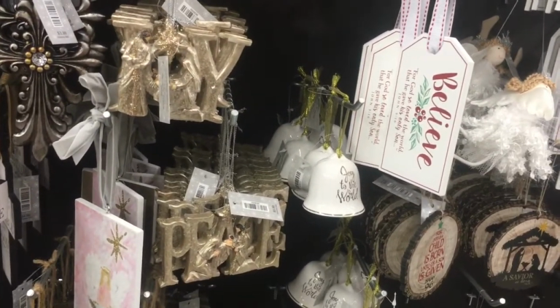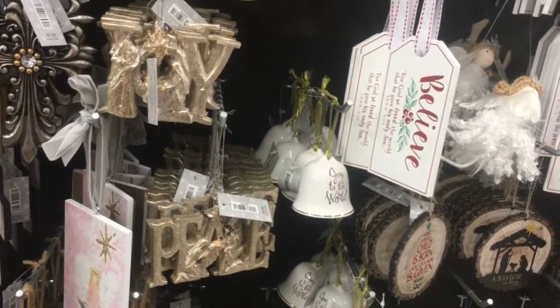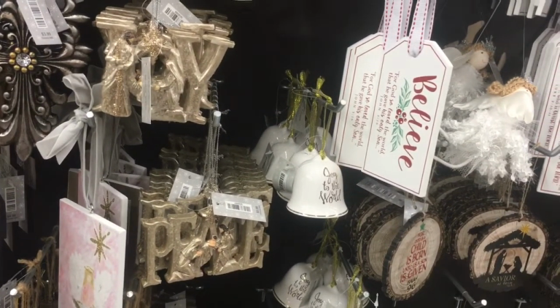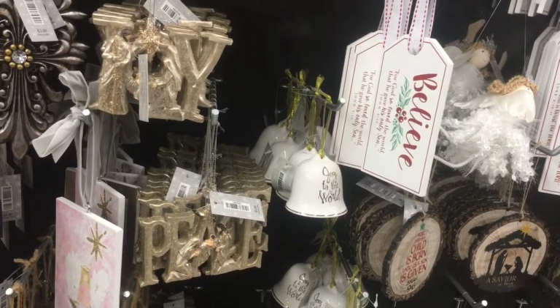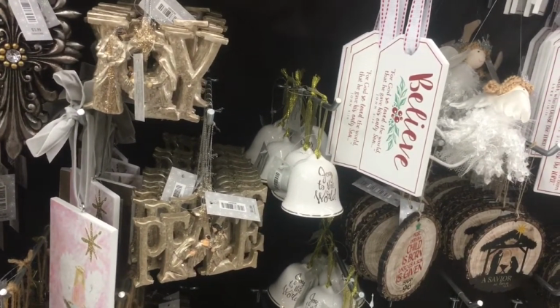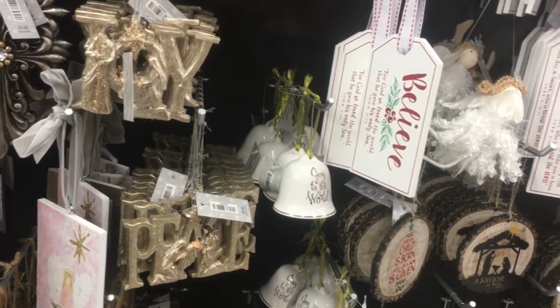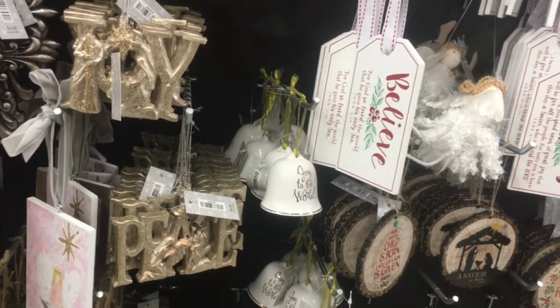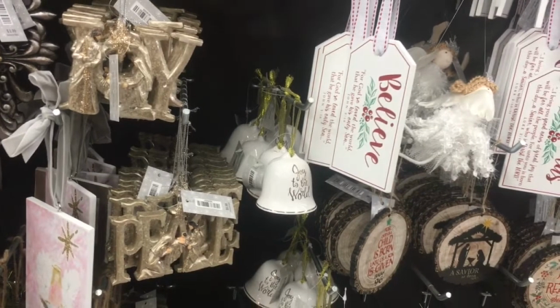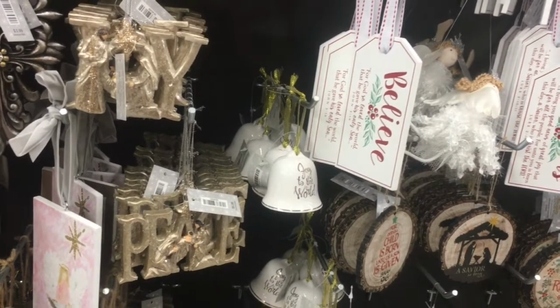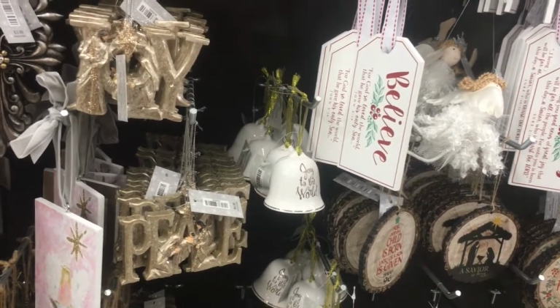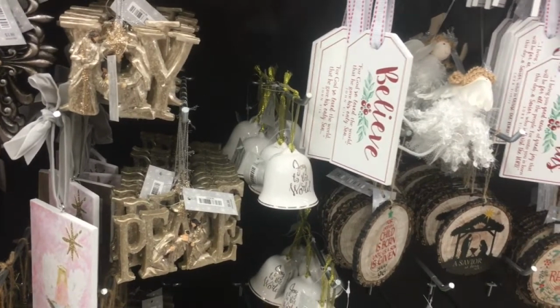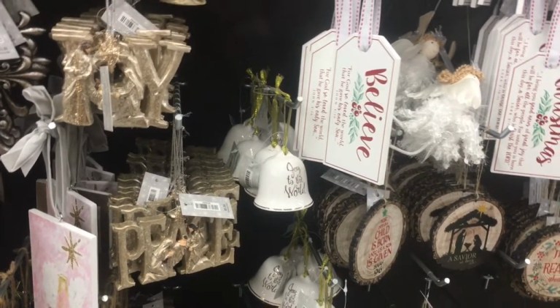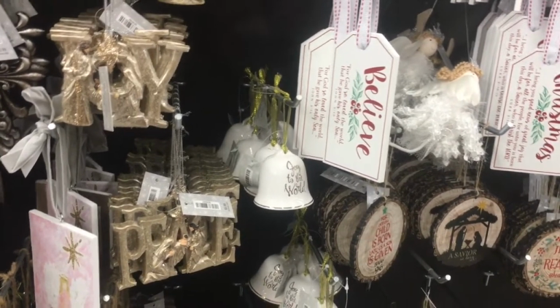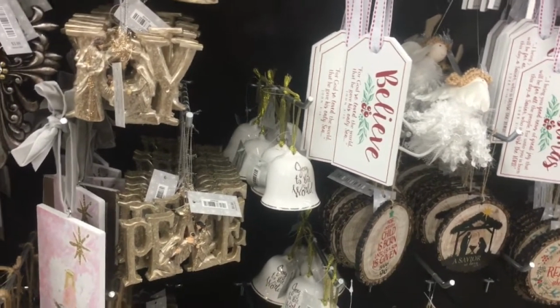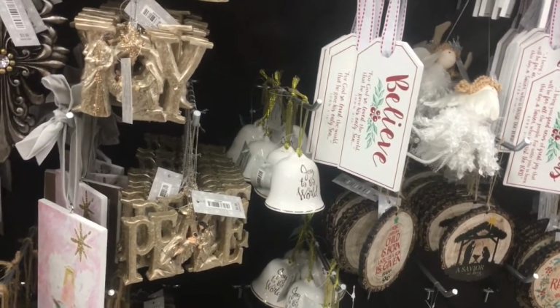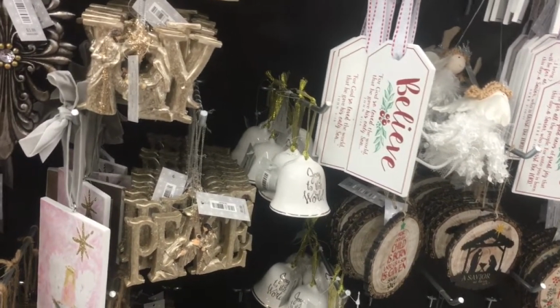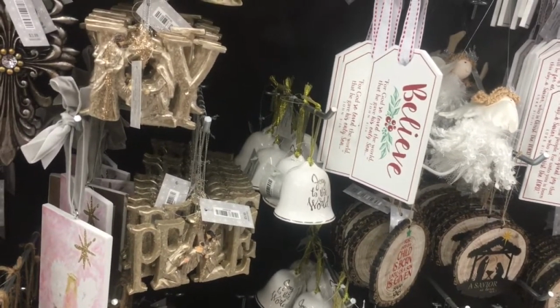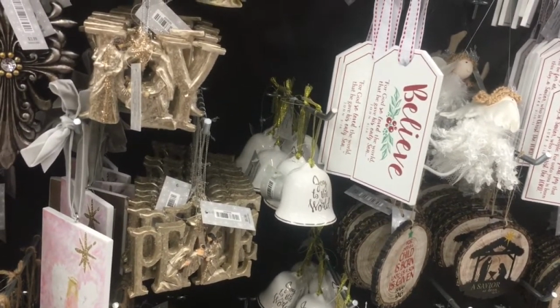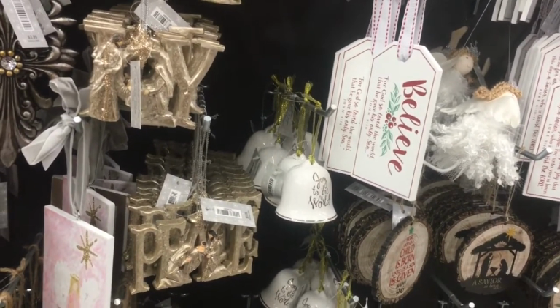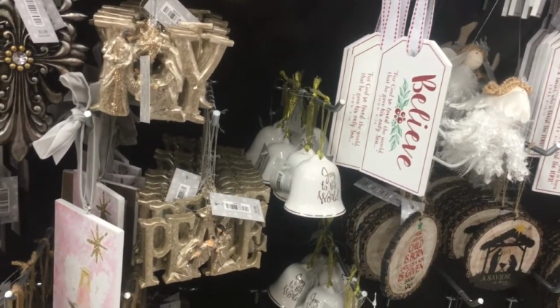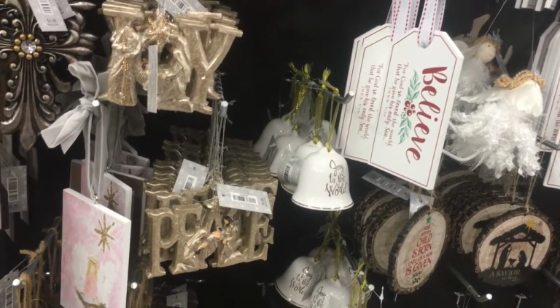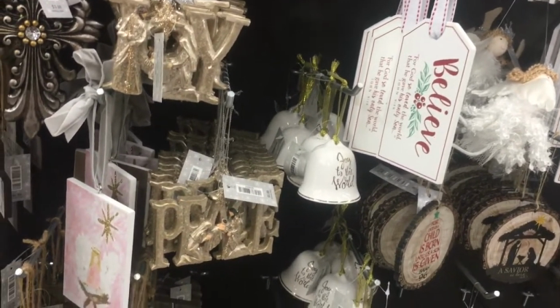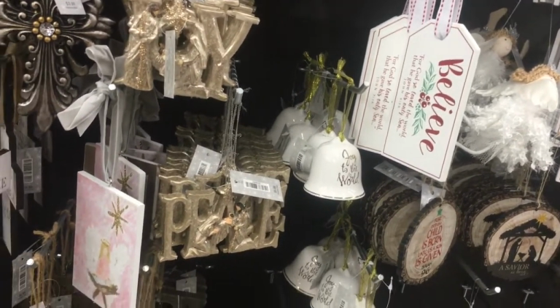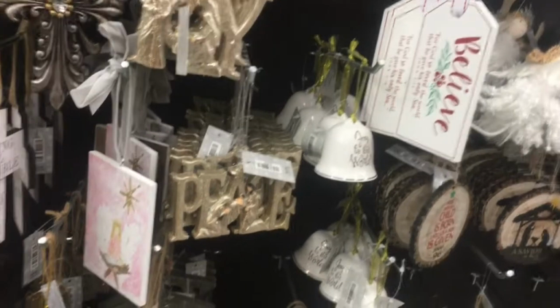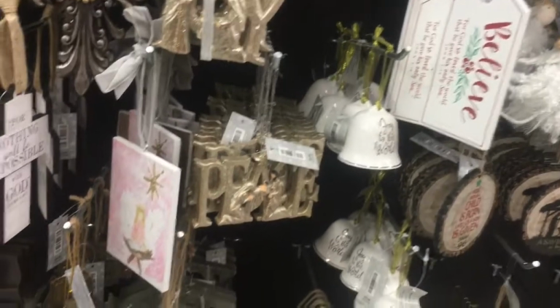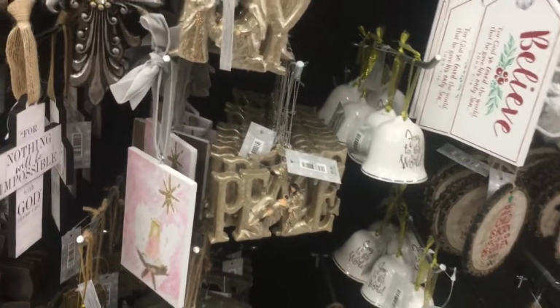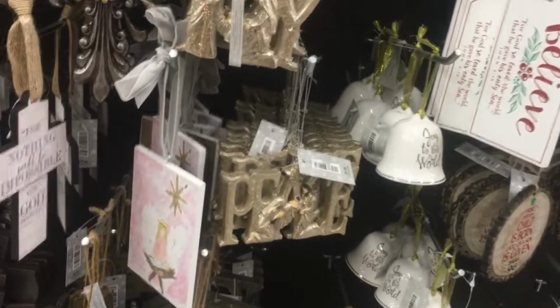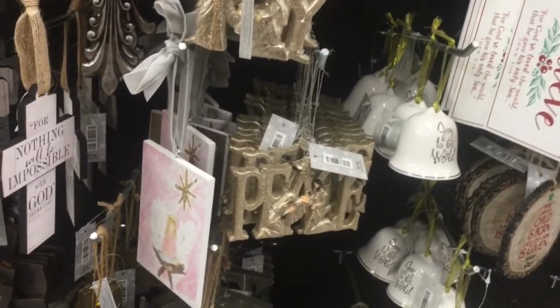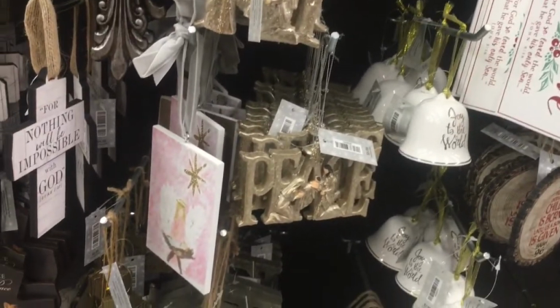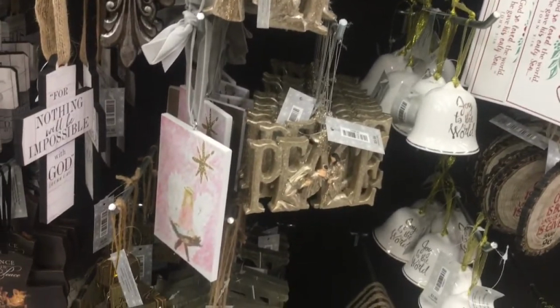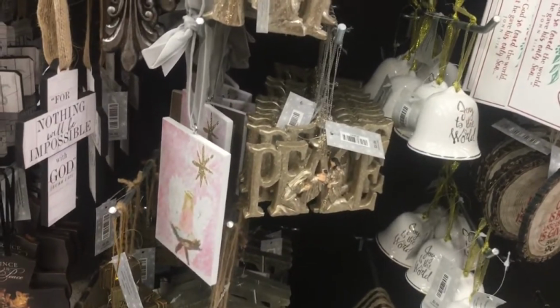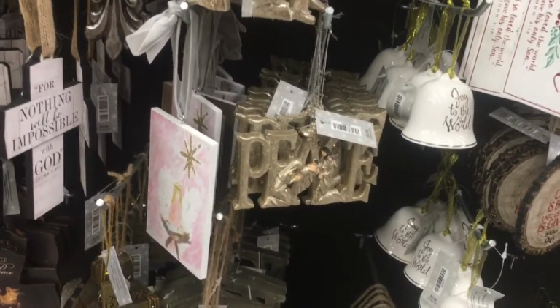If you're new here, welcome. Please like, share, and subscribe. For my returning subscribers, thank you so much for your support. Let's check out some more of these awesome holiday ornaments at Hobby Lobby.